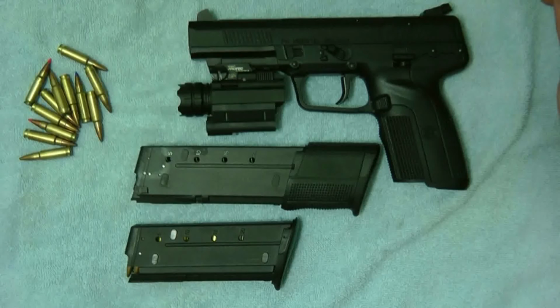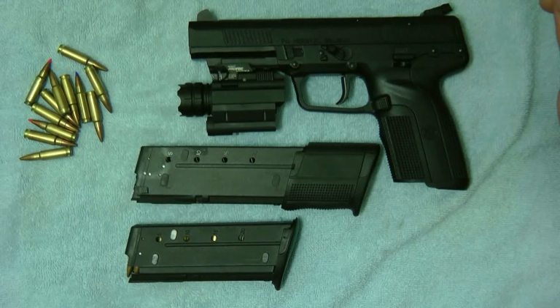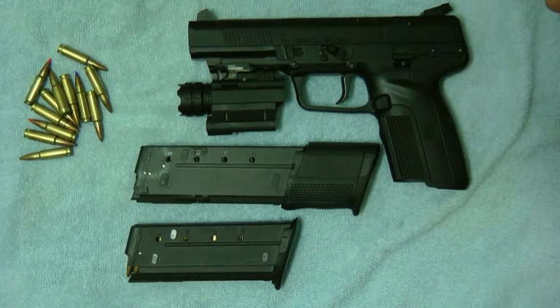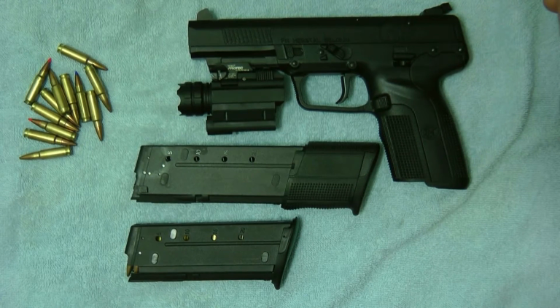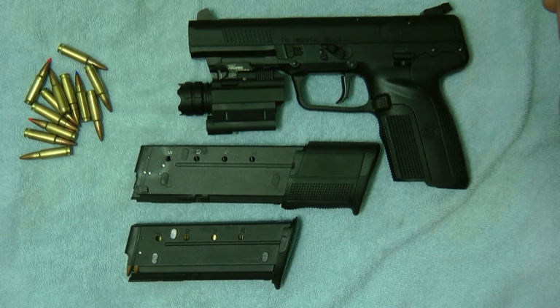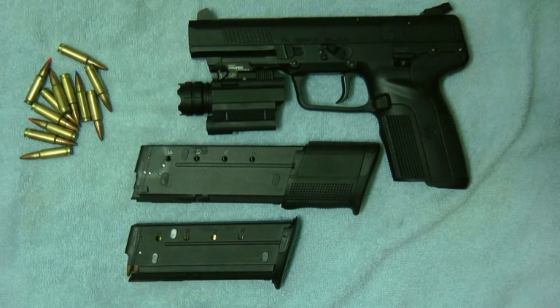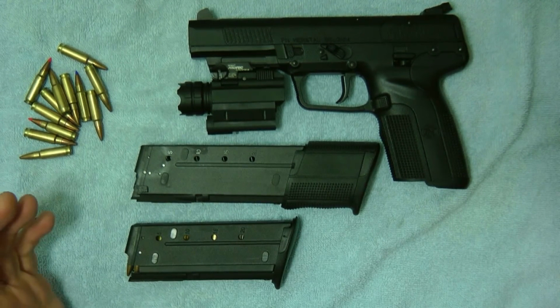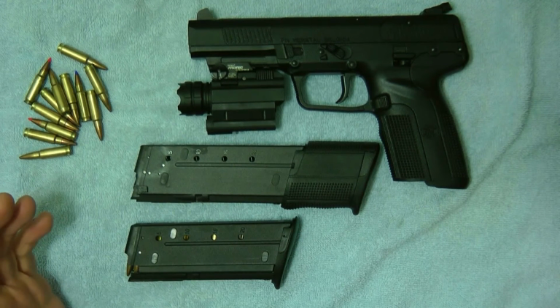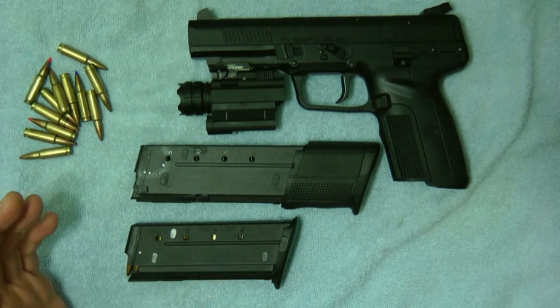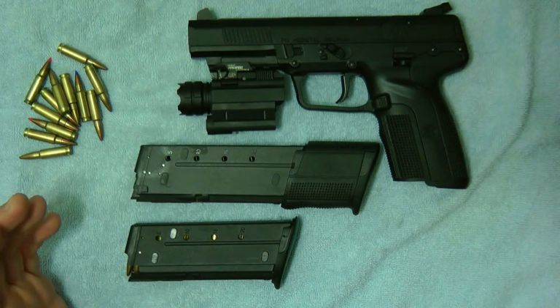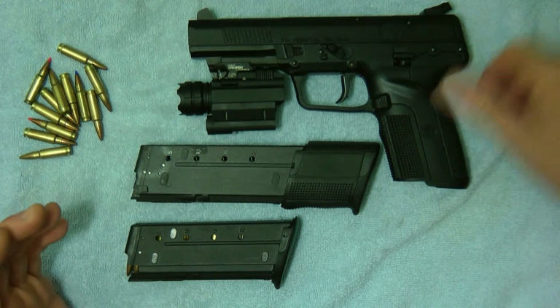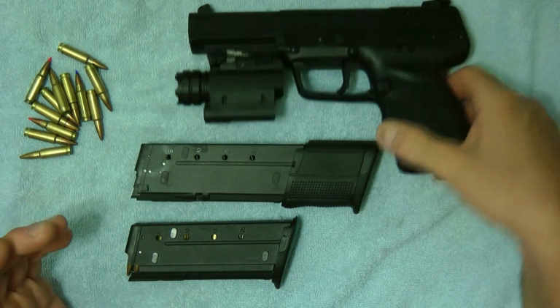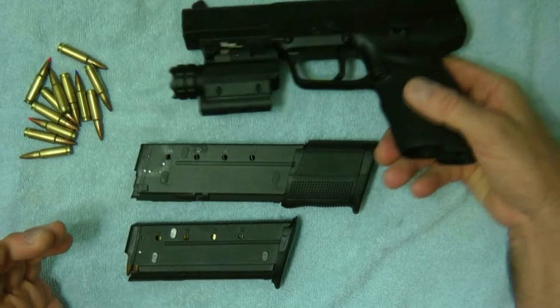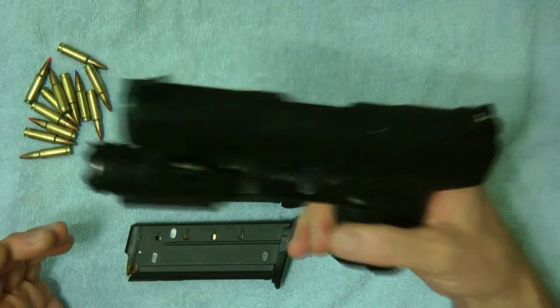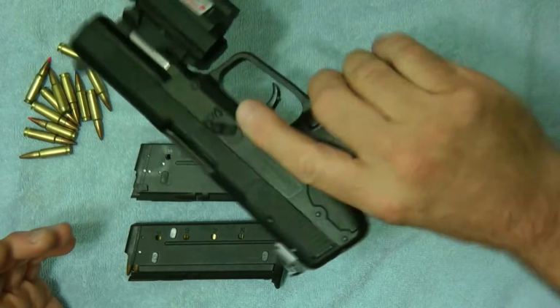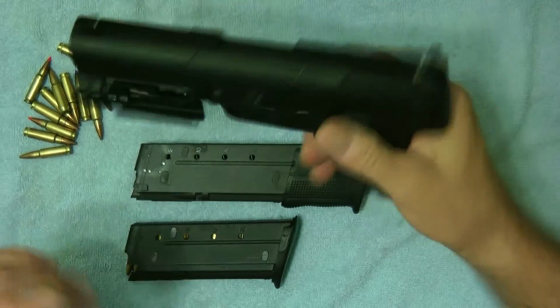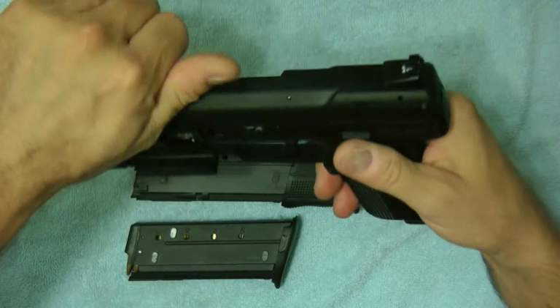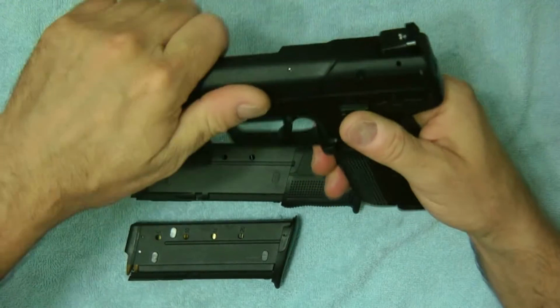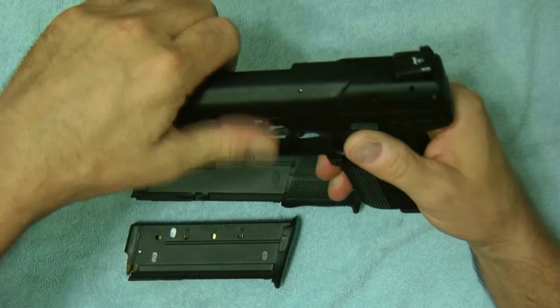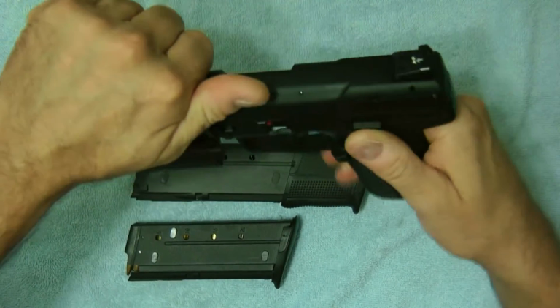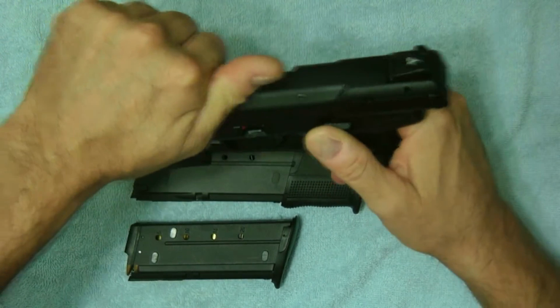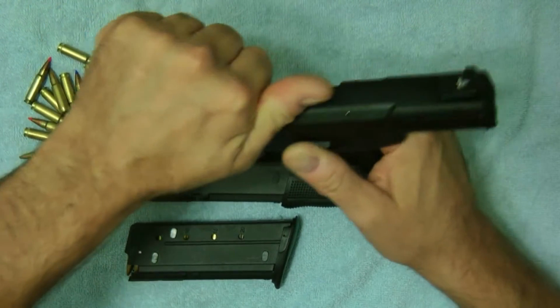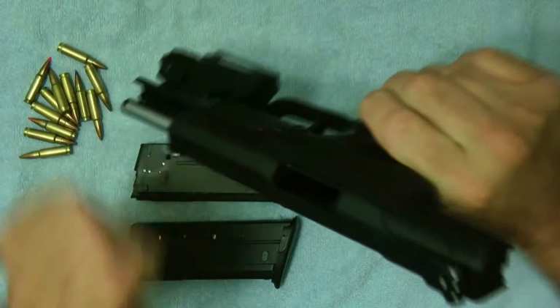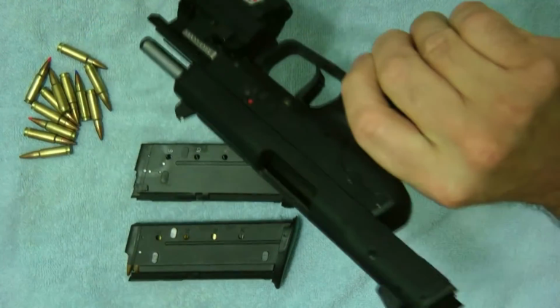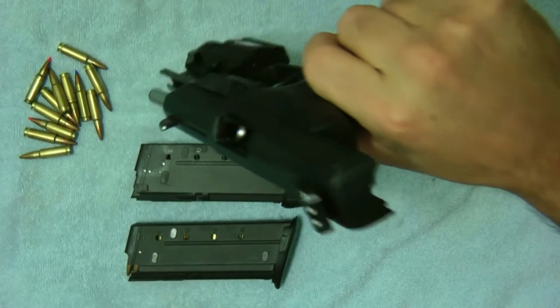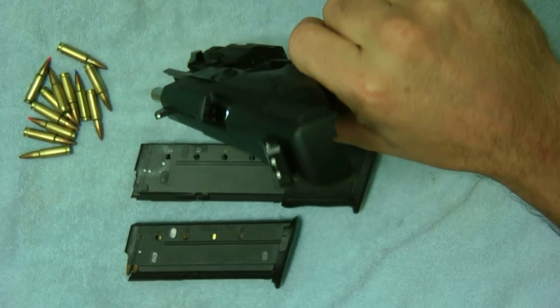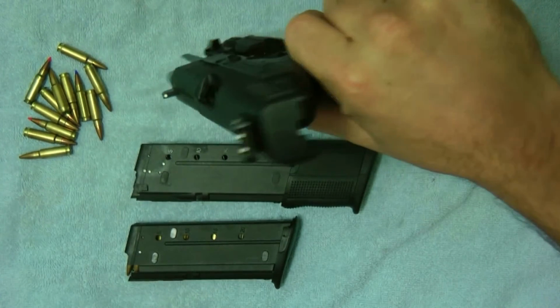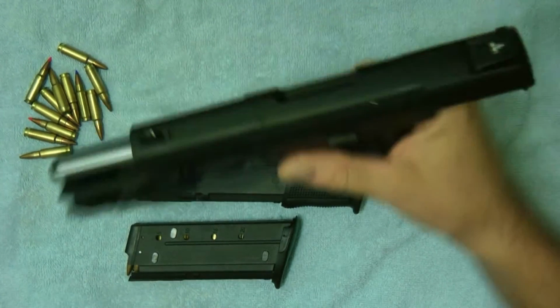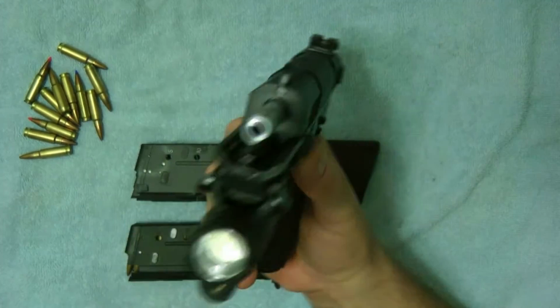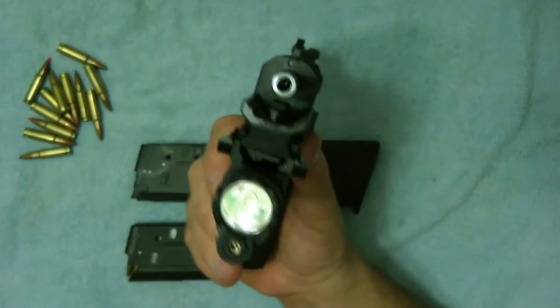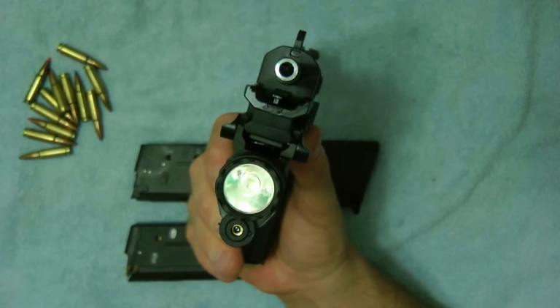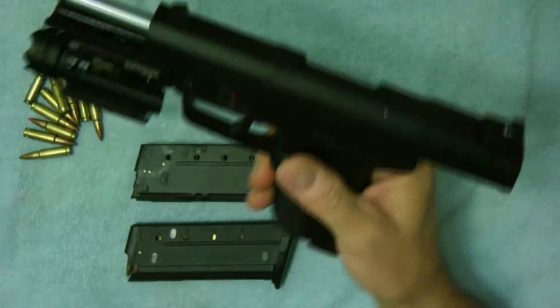Hey guys, today I wanted to do a quick review on the 5.7. Let's go ahead and show you it is empty — there are no bullets in it, it is empty.